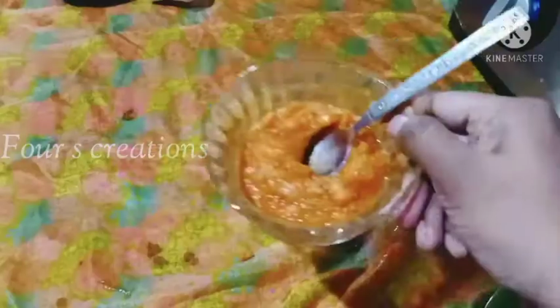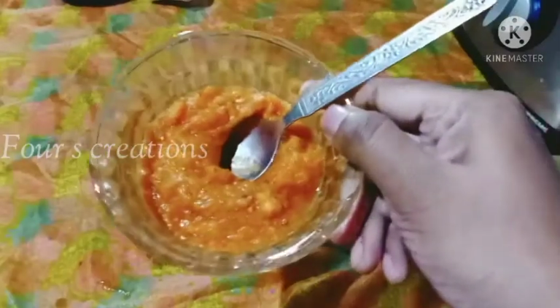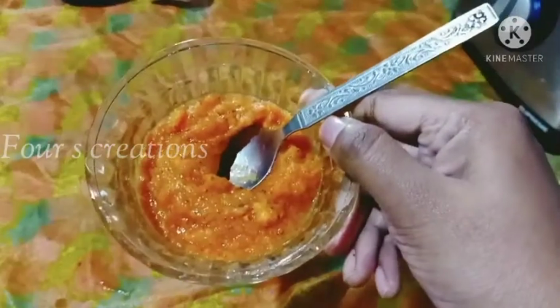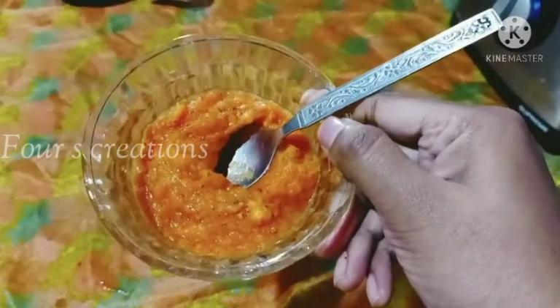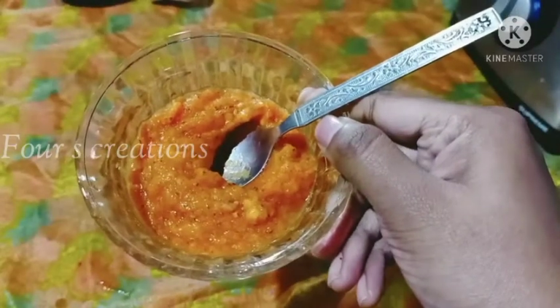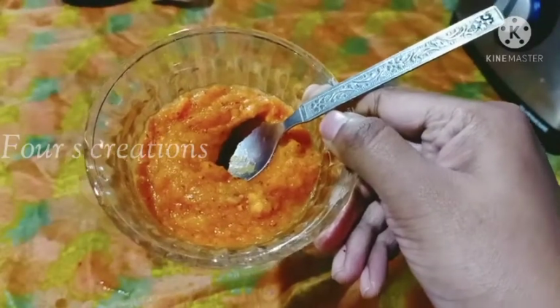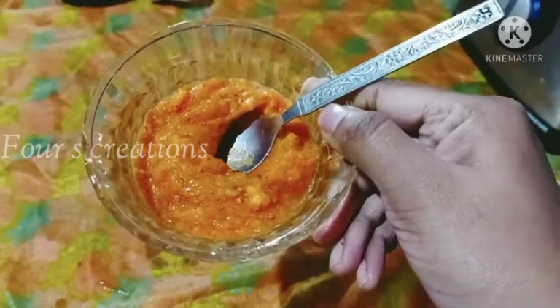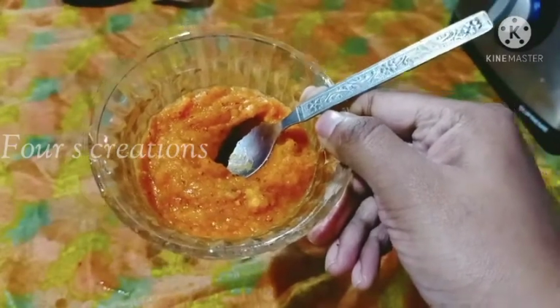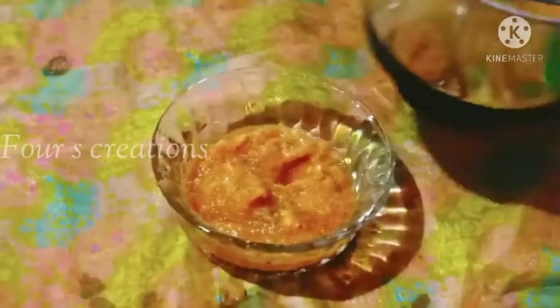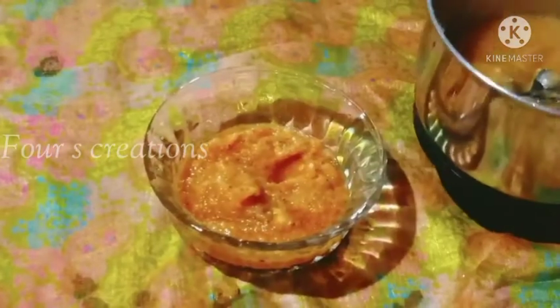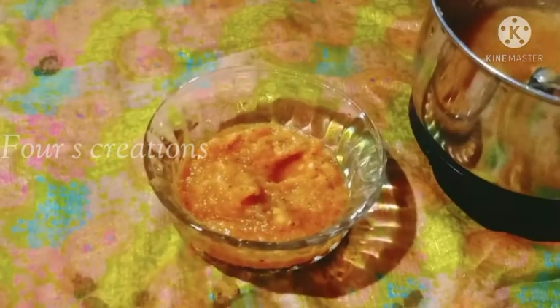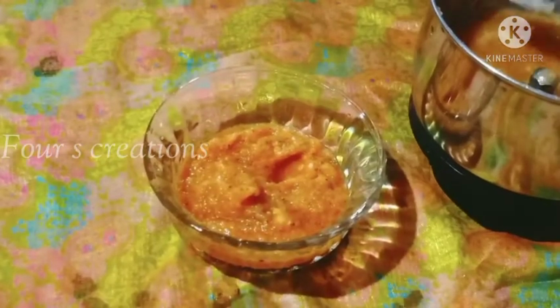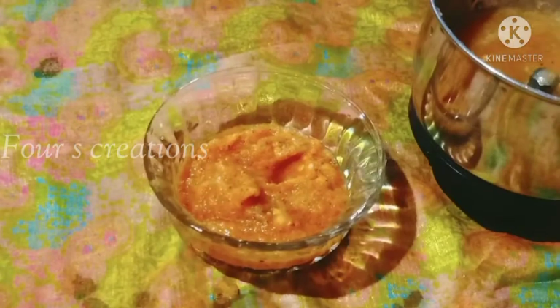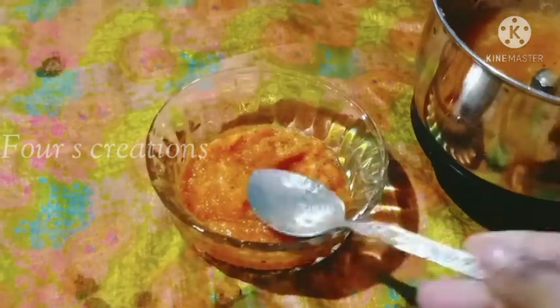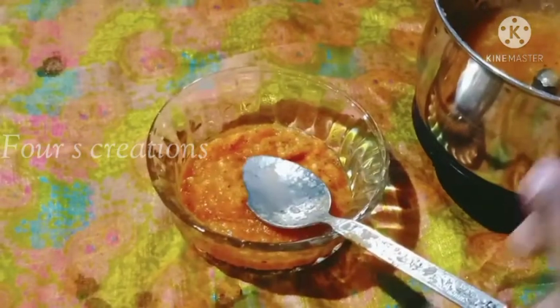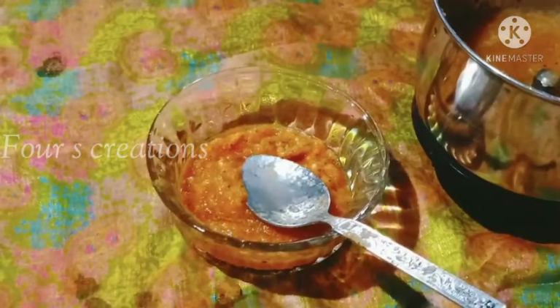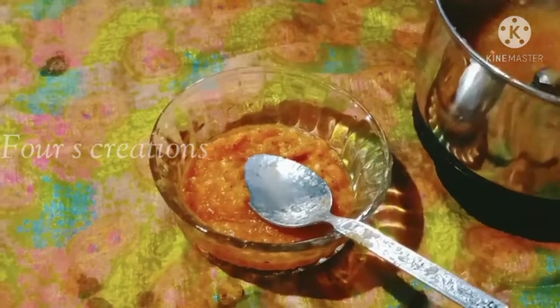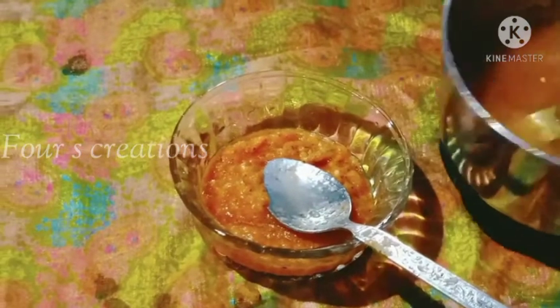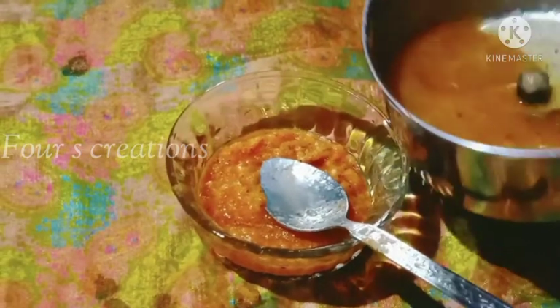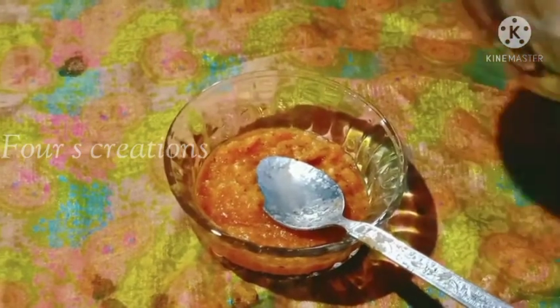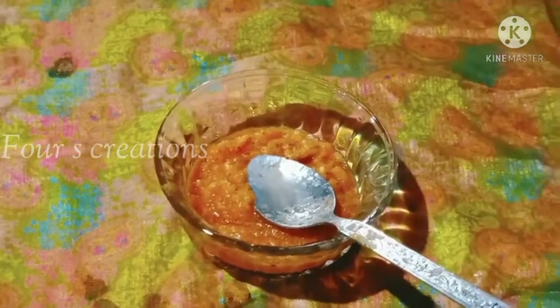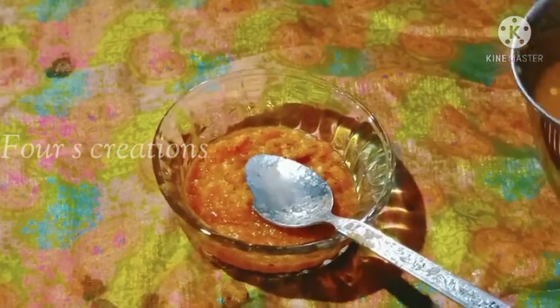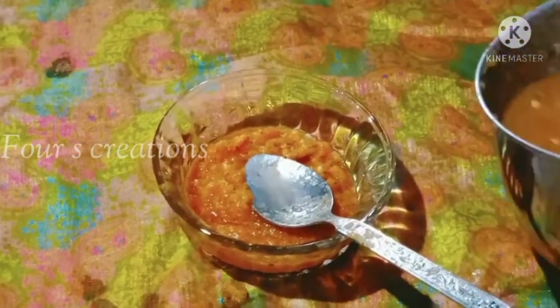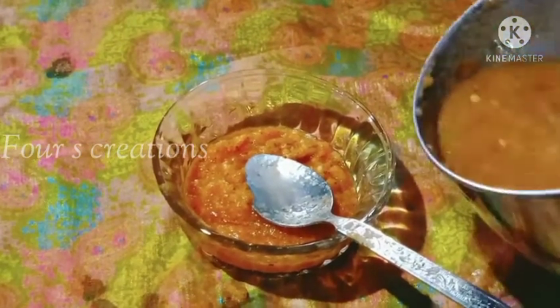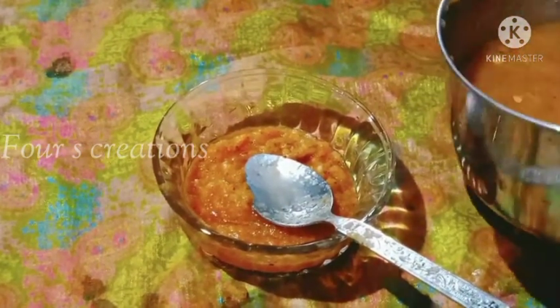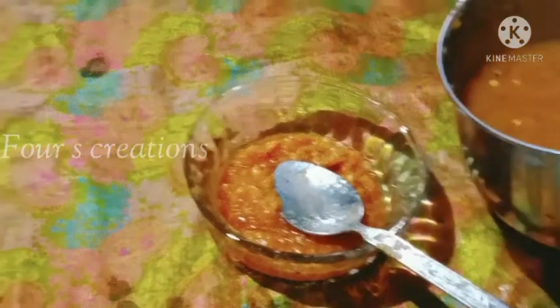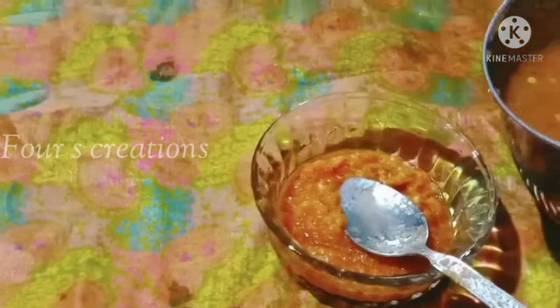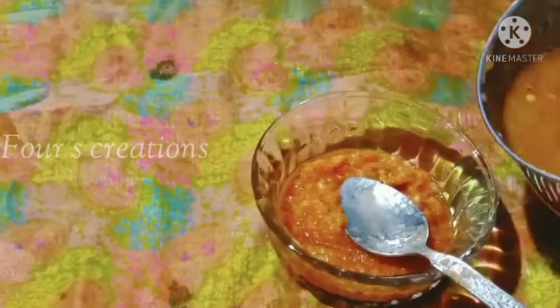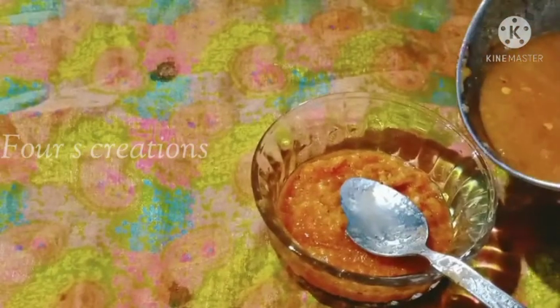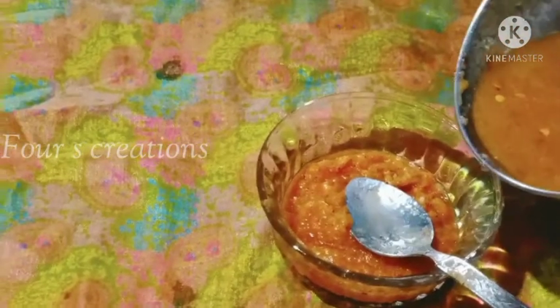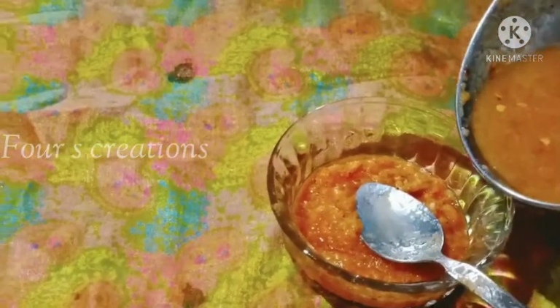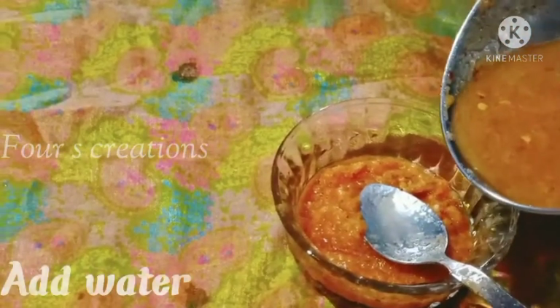Now the chutney is thick. It's a little loose. Let's put a little bit of the chutney.